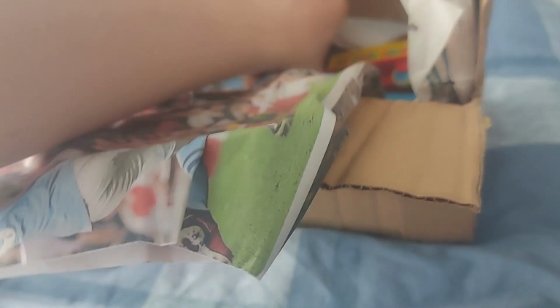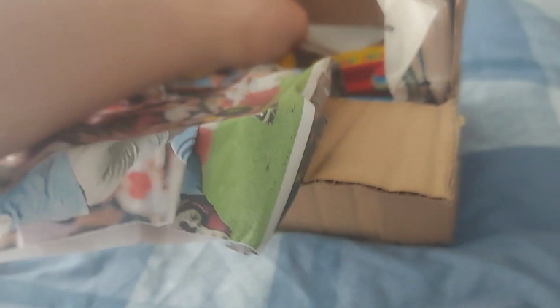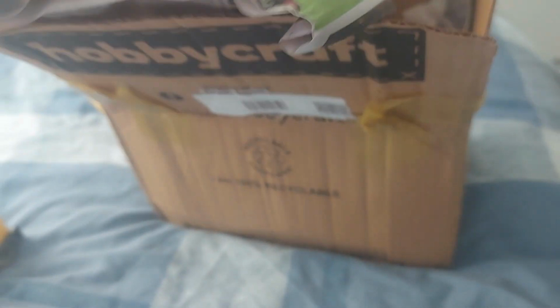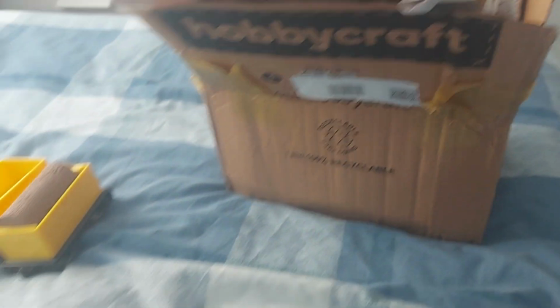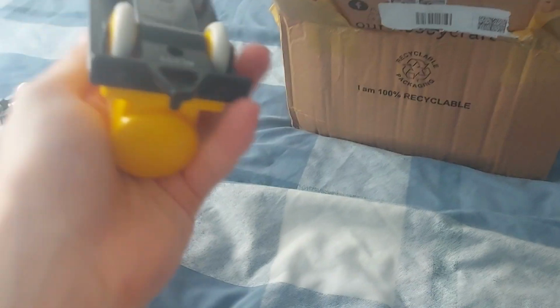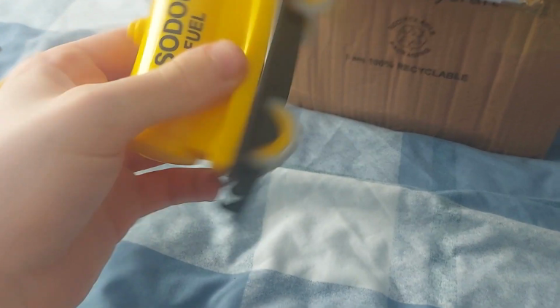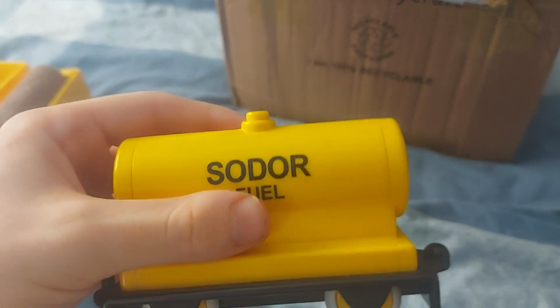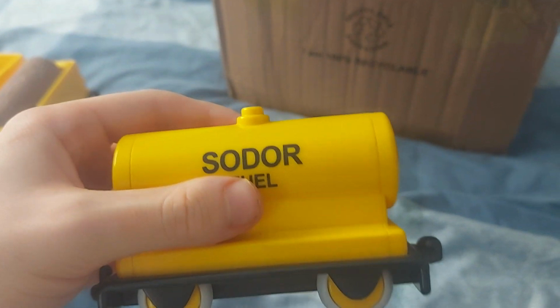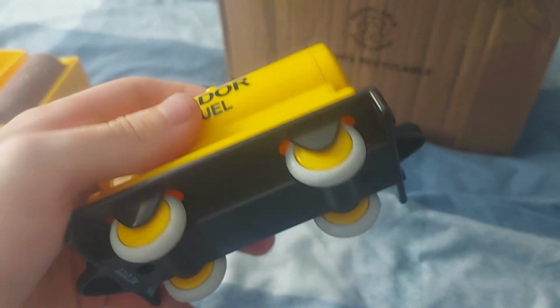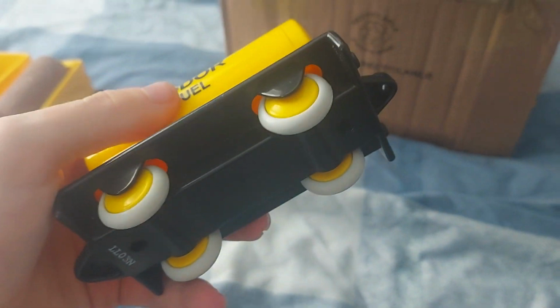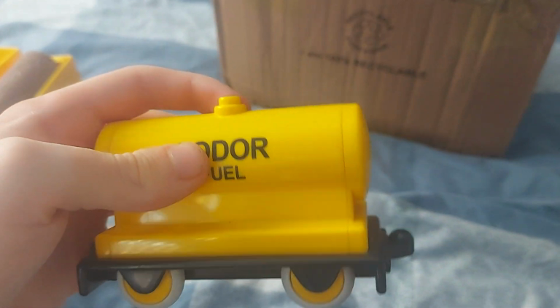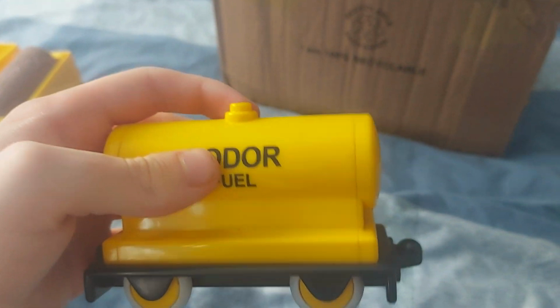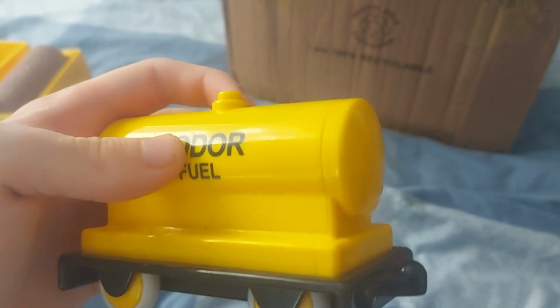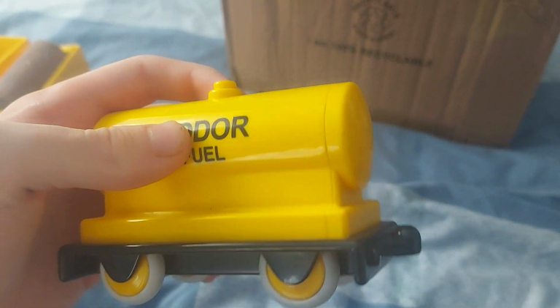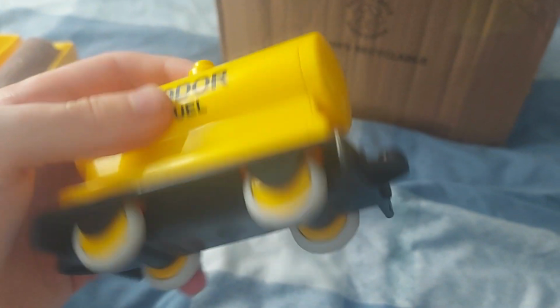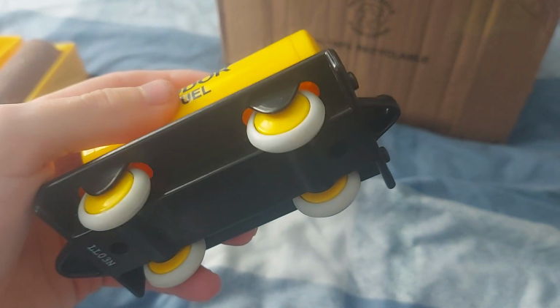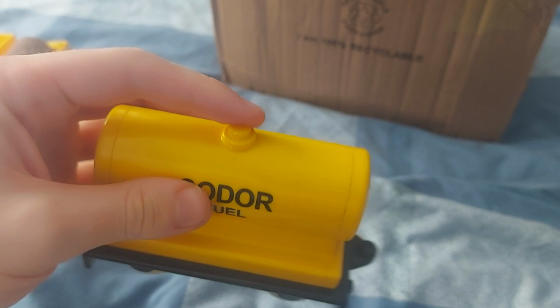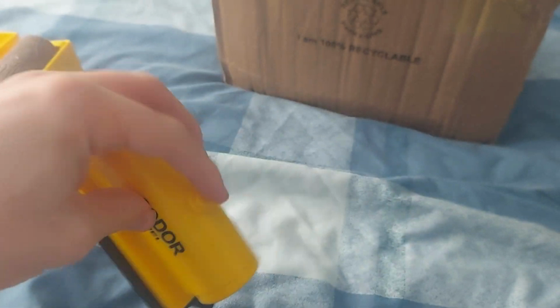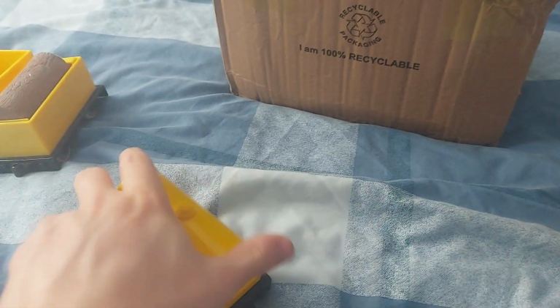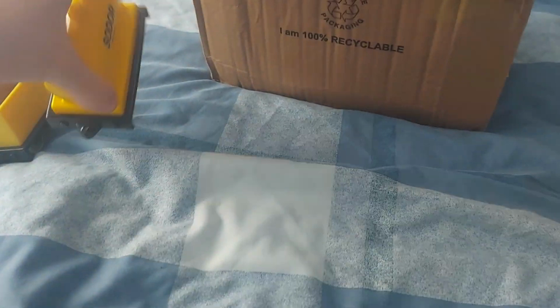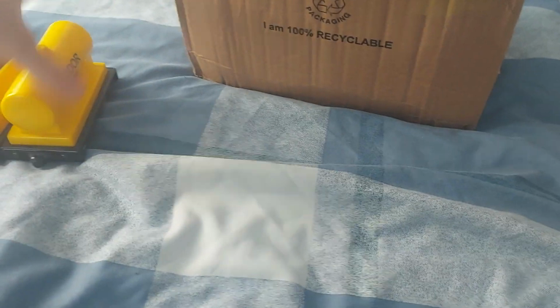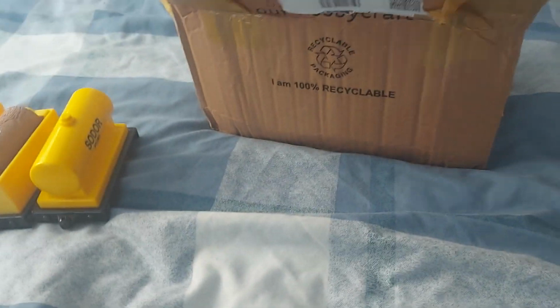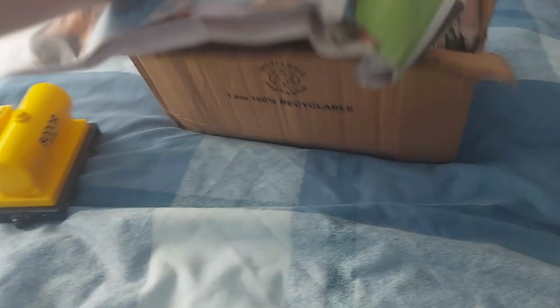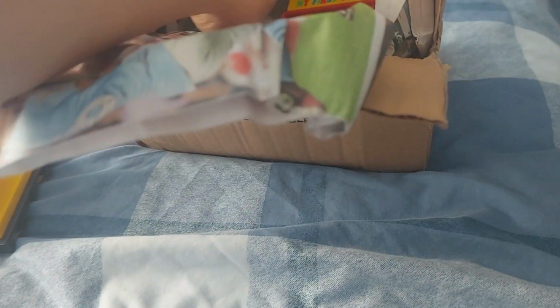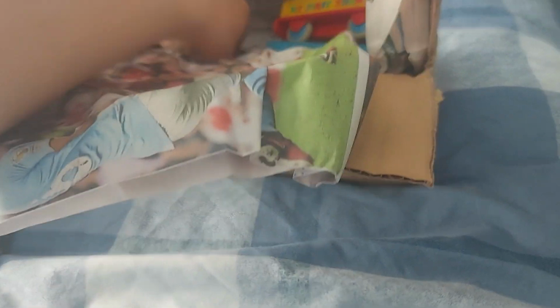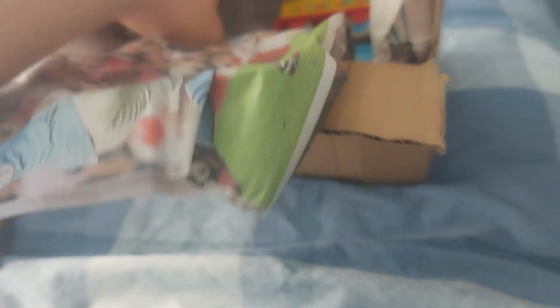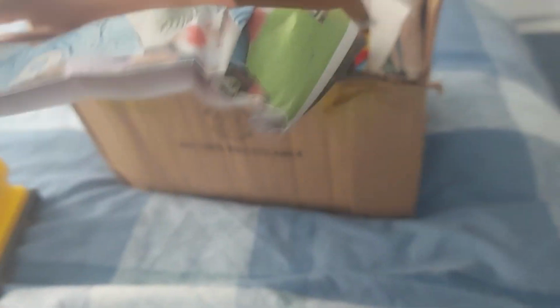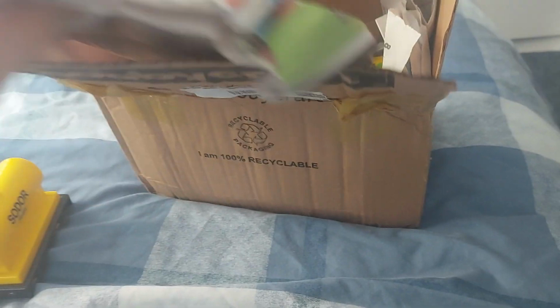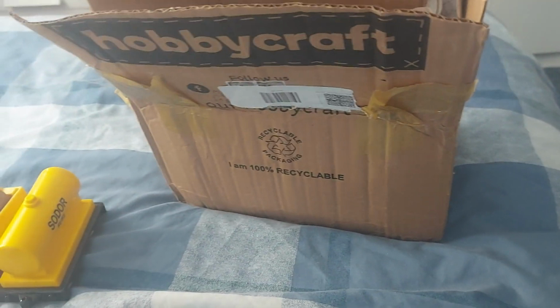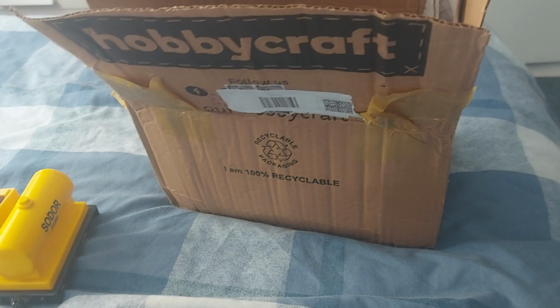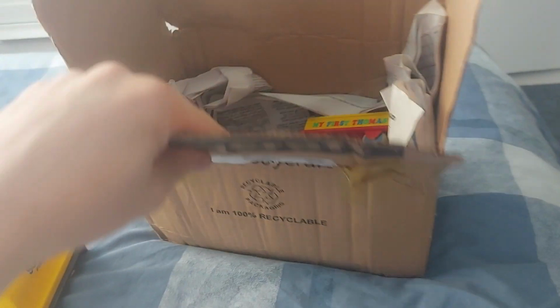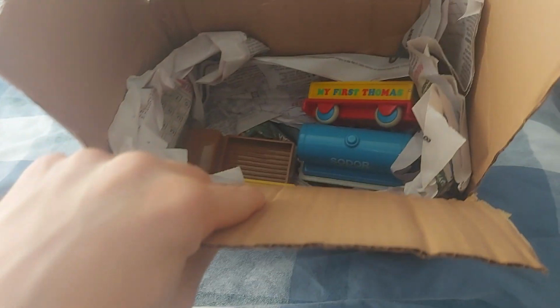Here's the last thing that I already own — it's a Fuel Tanker. I am really glad I got this because I really need more rolling stock. Now the rest of it I do not own.